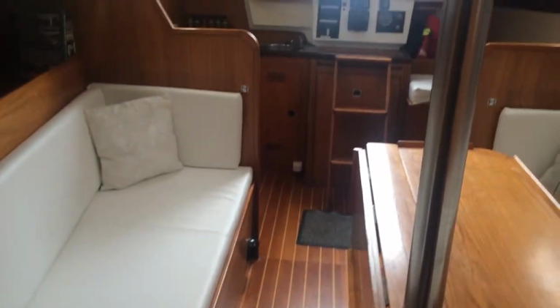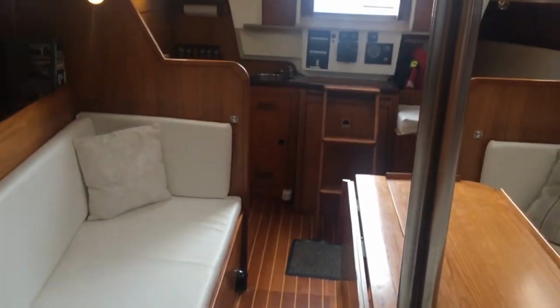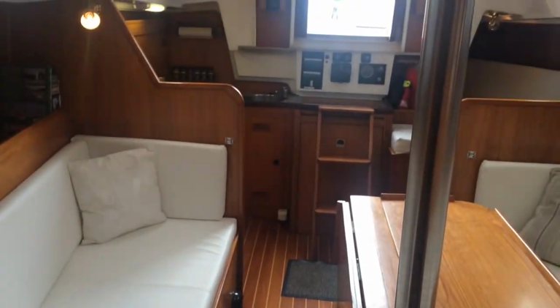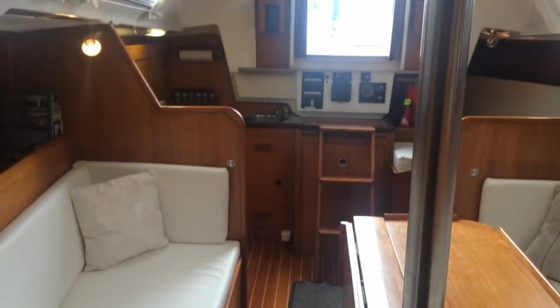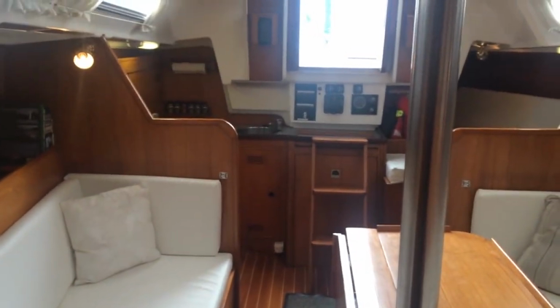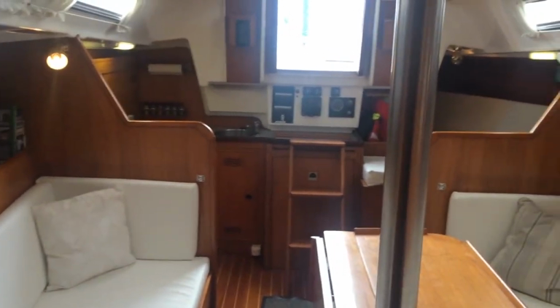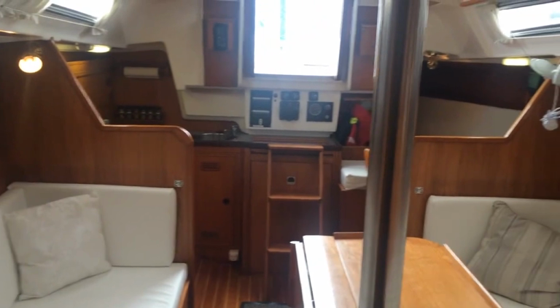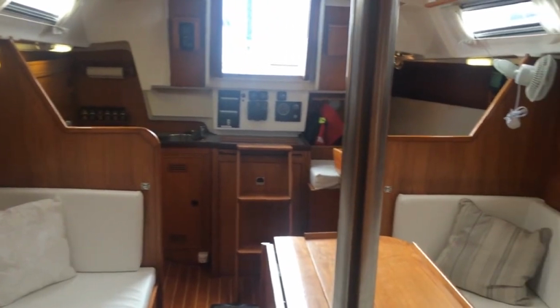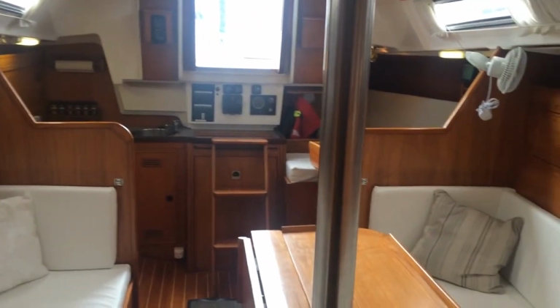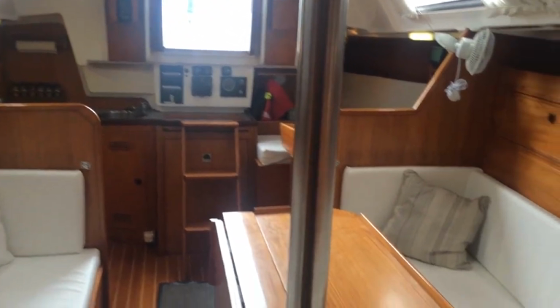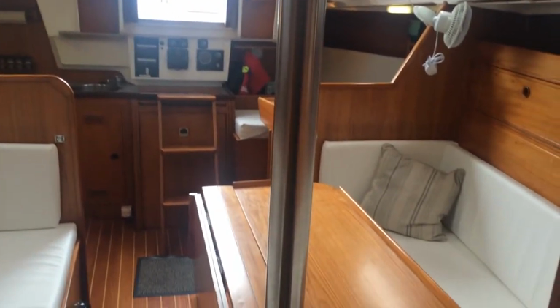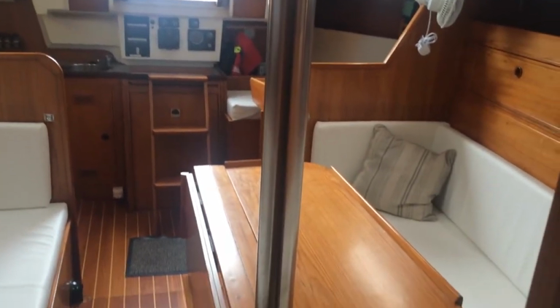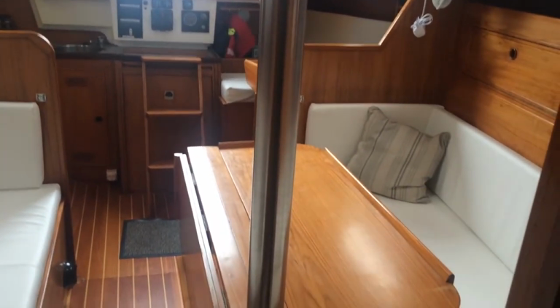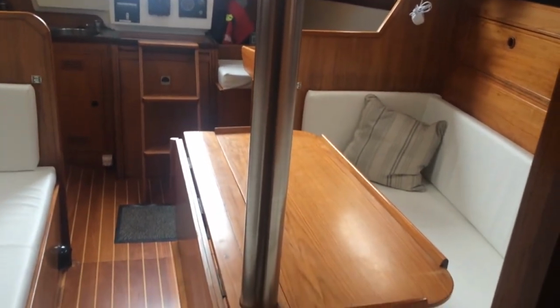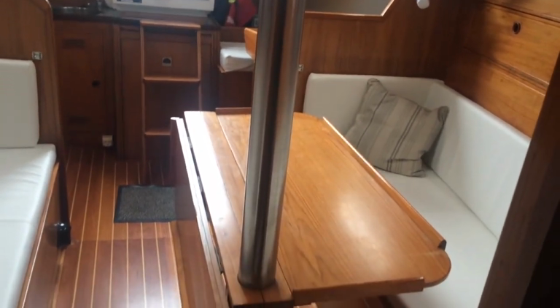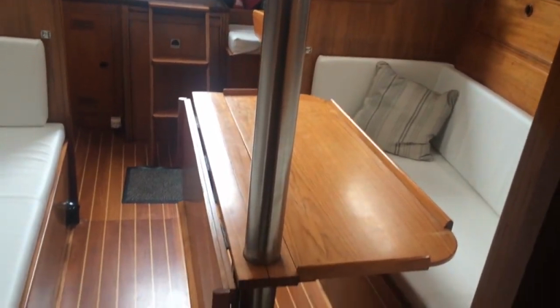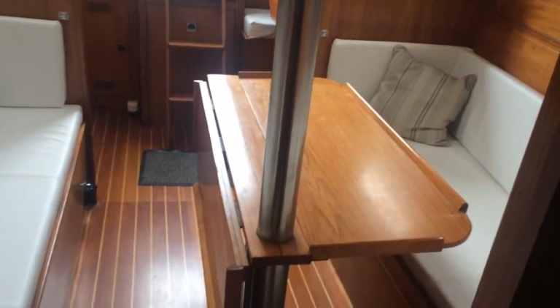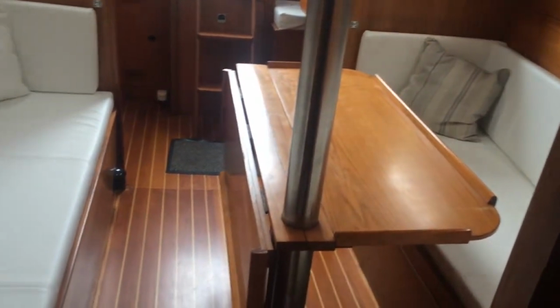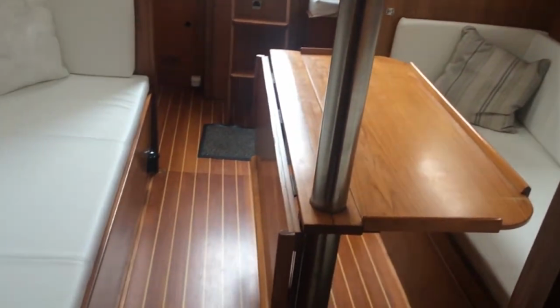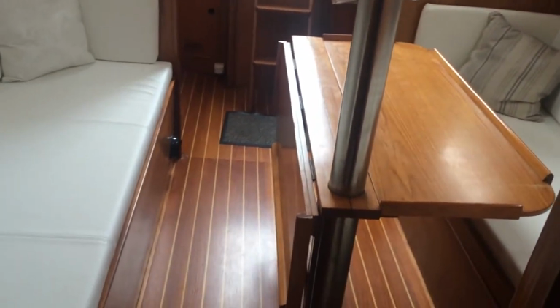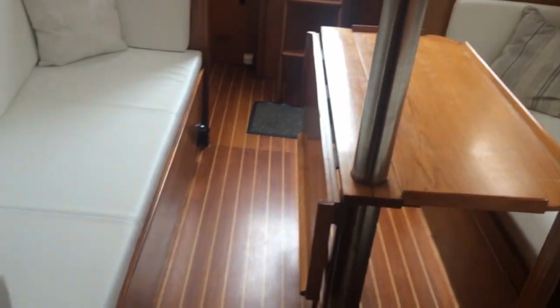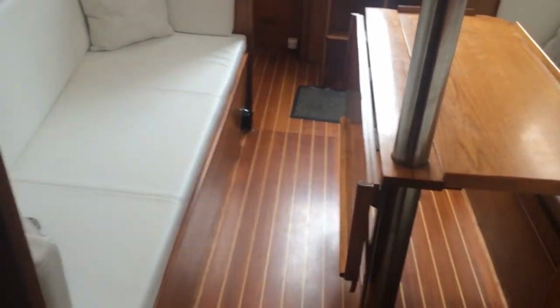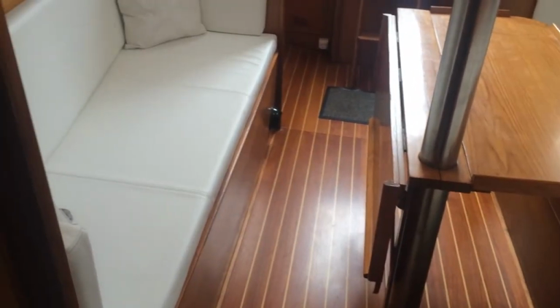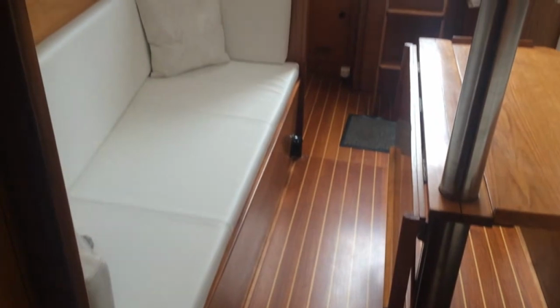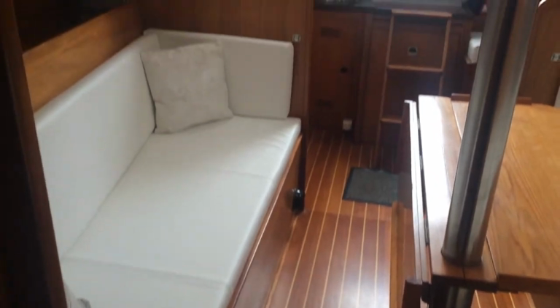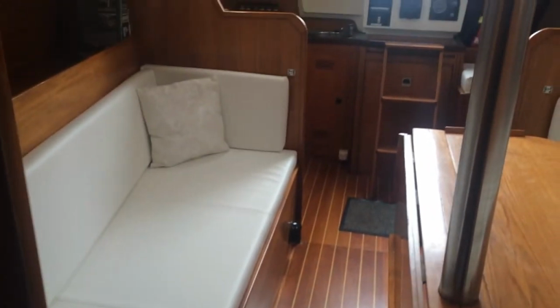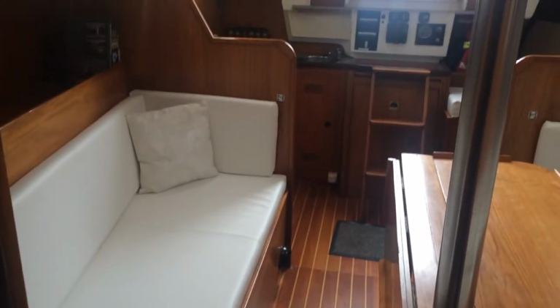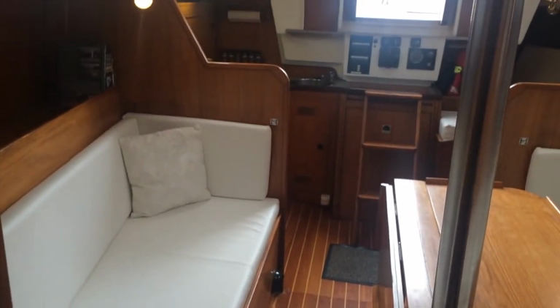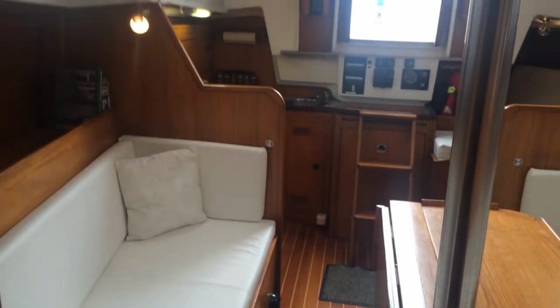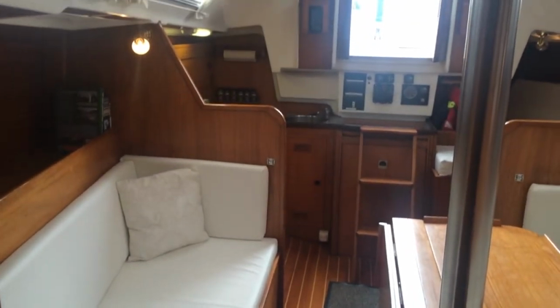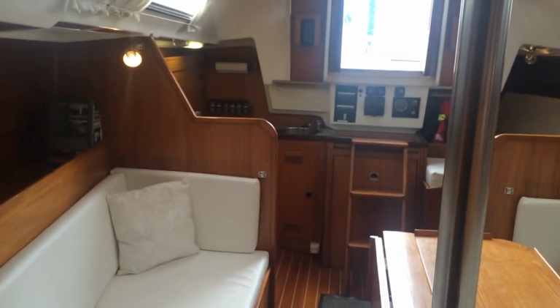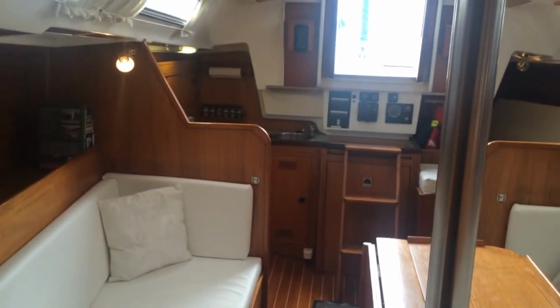Looking aft. Nice big saloon table — you'll see her fully opened on the pictures on the website. Thanks and see you in the next one.